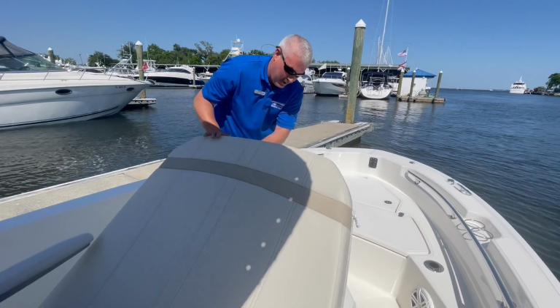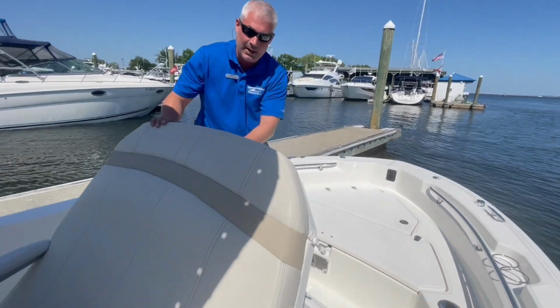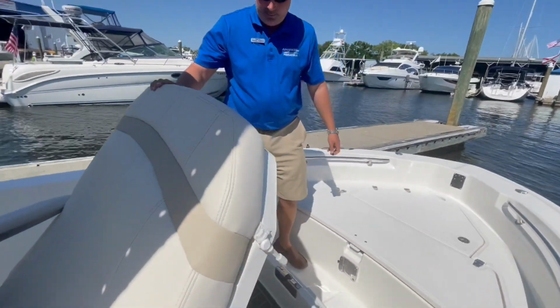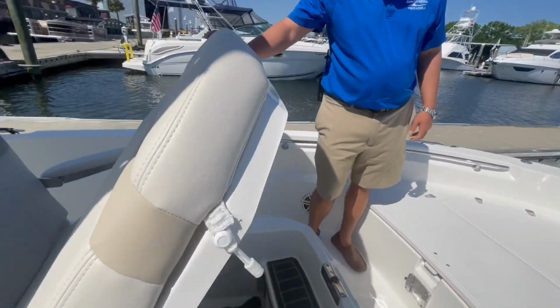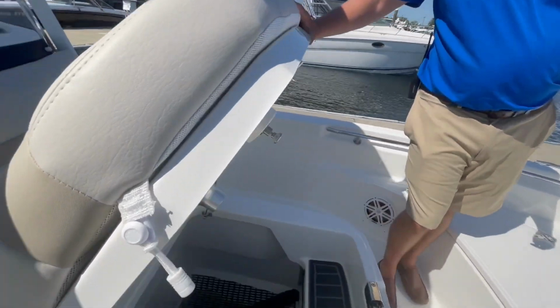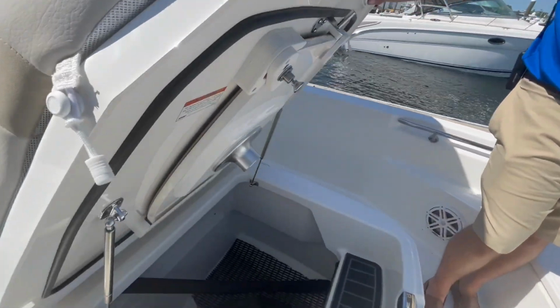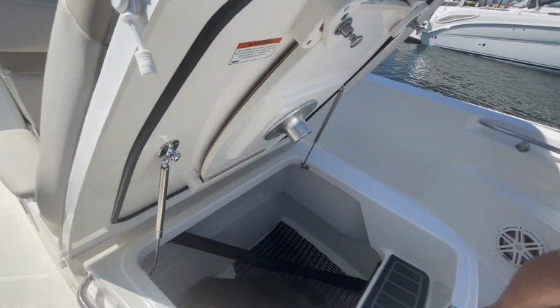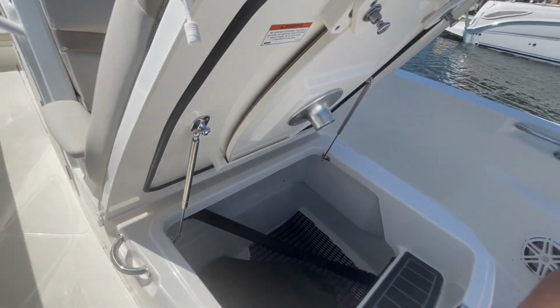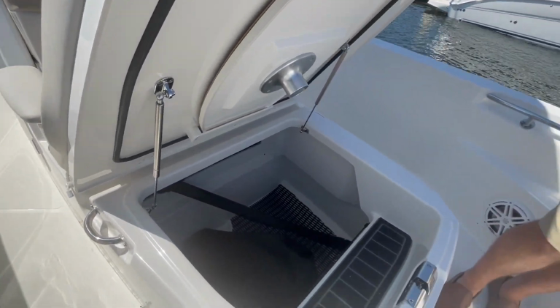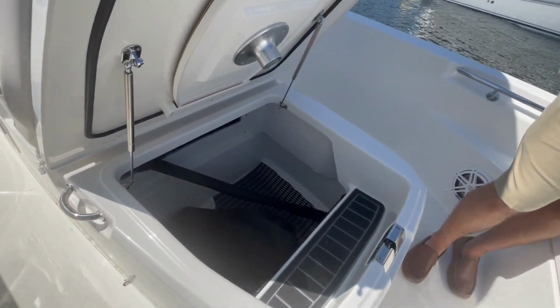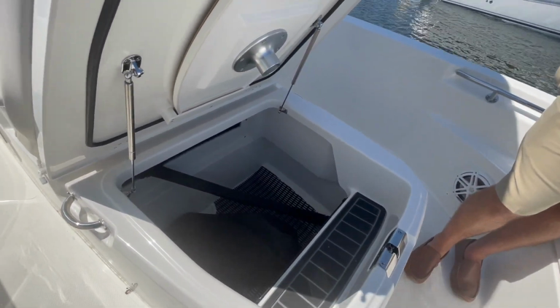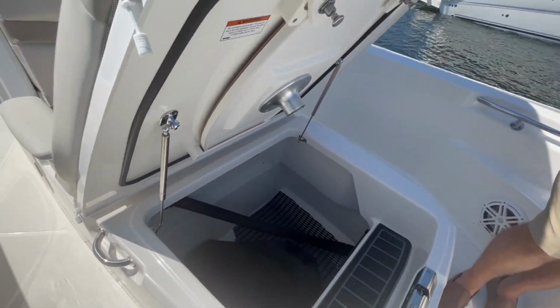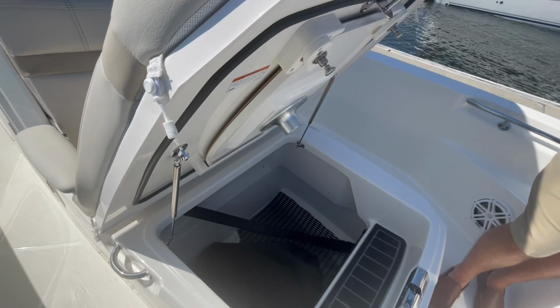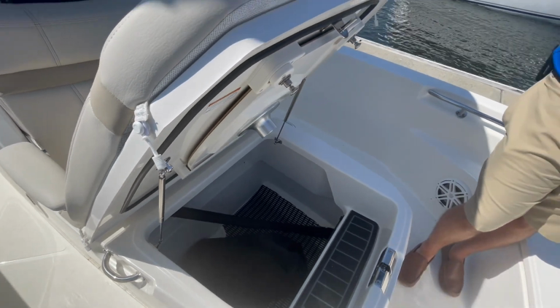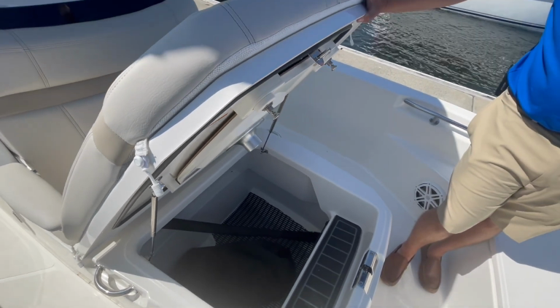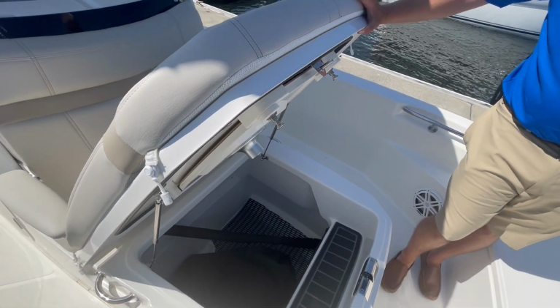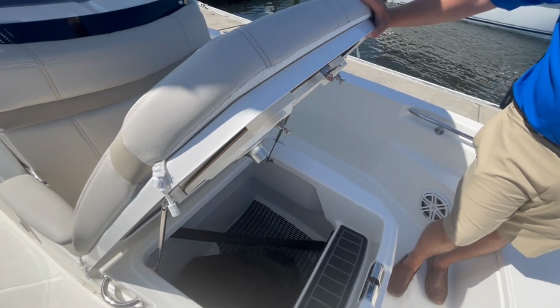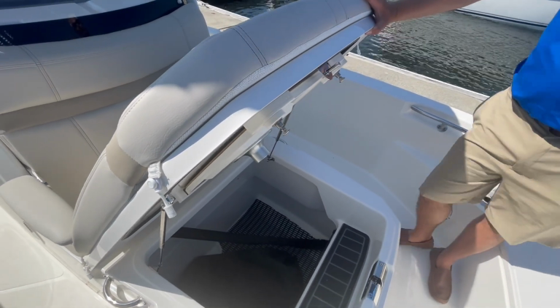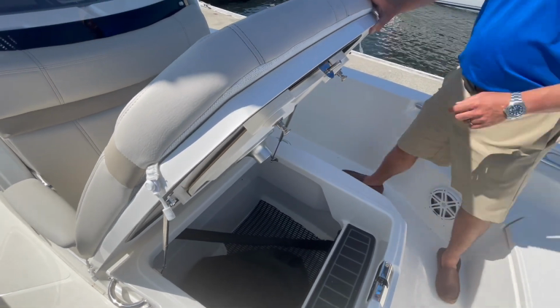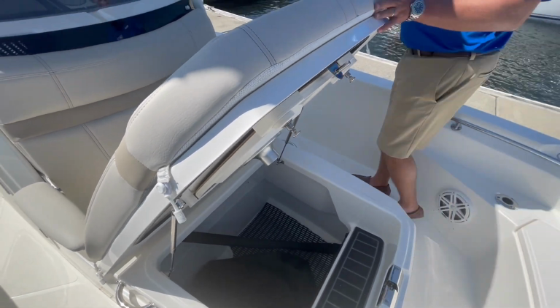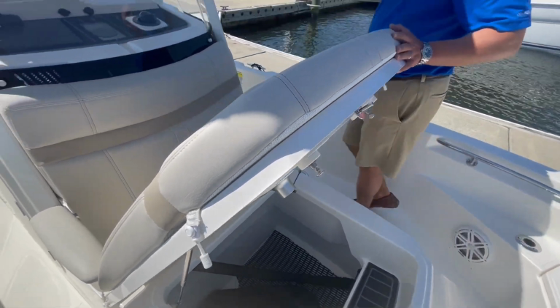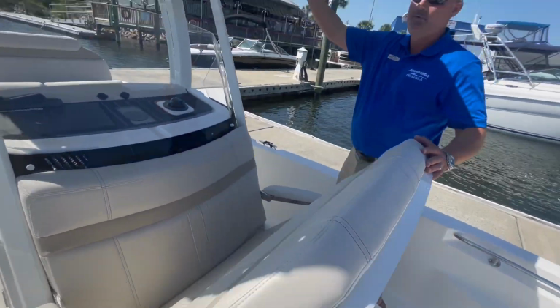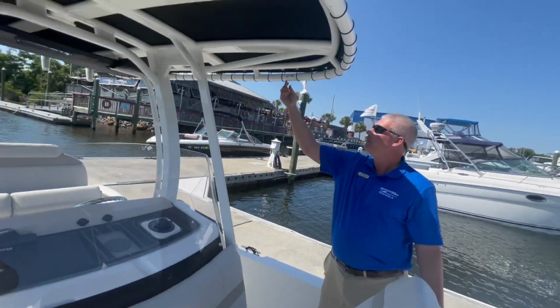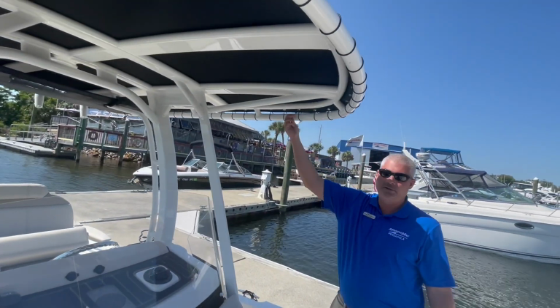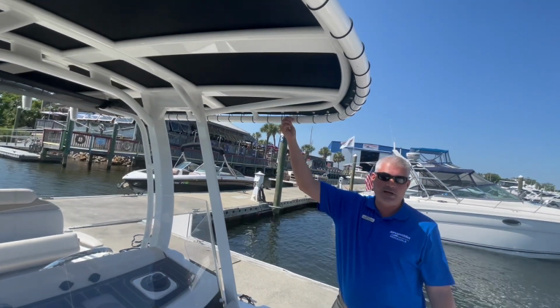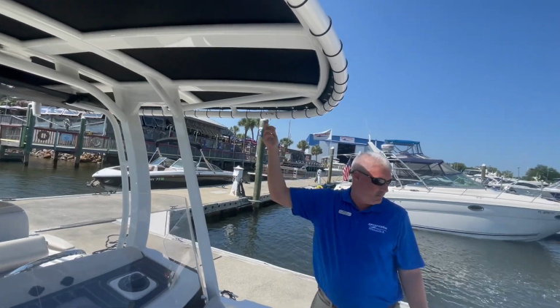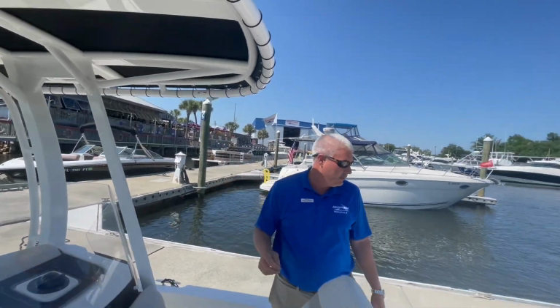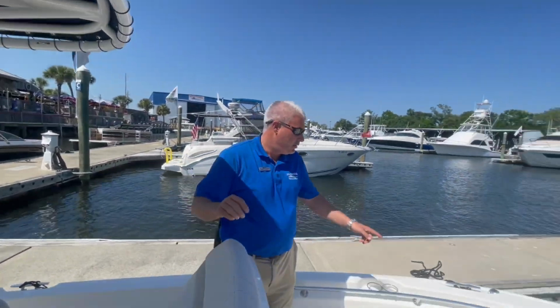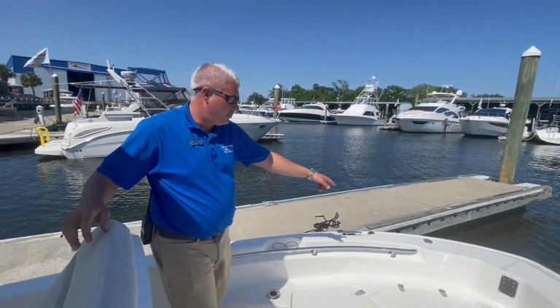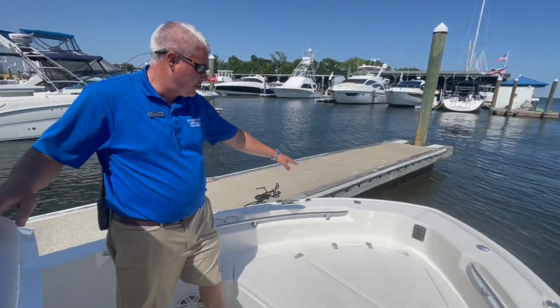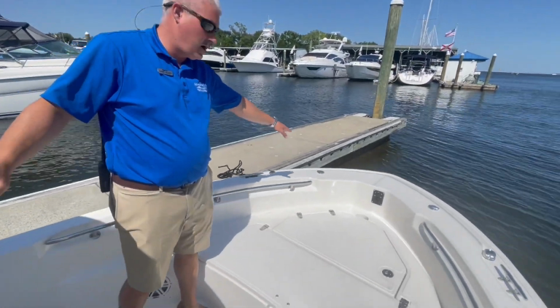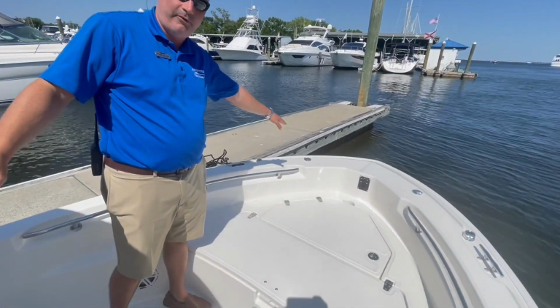Inside here there is very deep storage. It also has a bow shade, which is stored inside there. That connects right to the T-top, and the poles go up in the front.